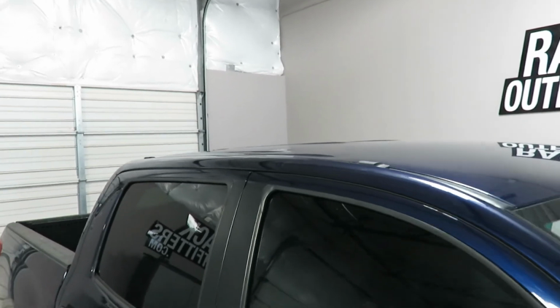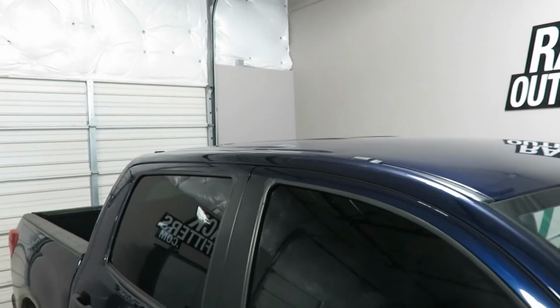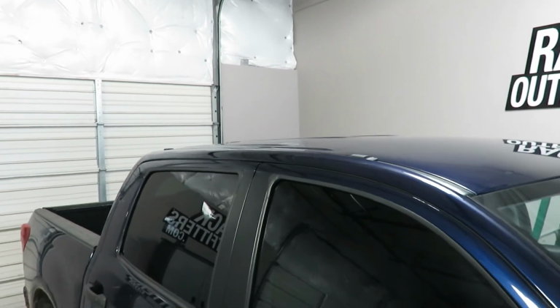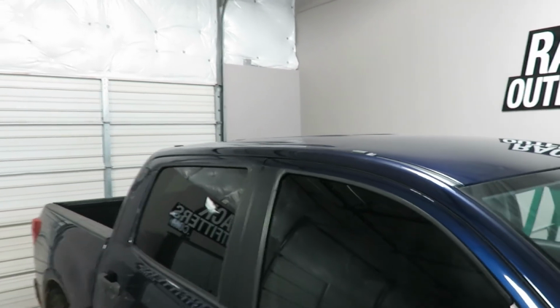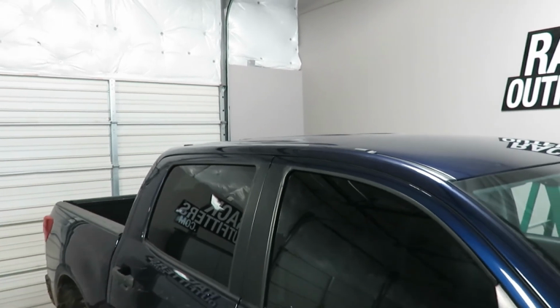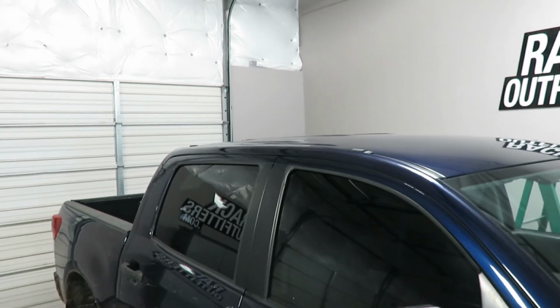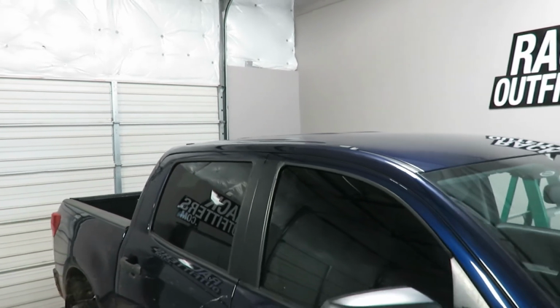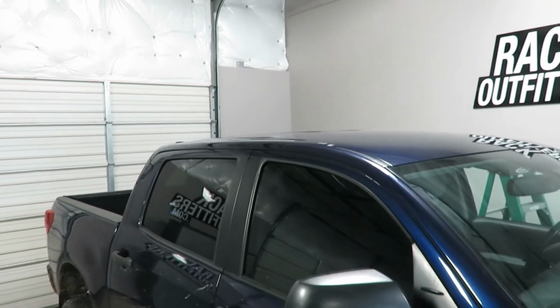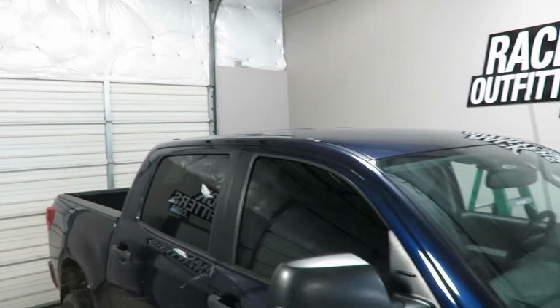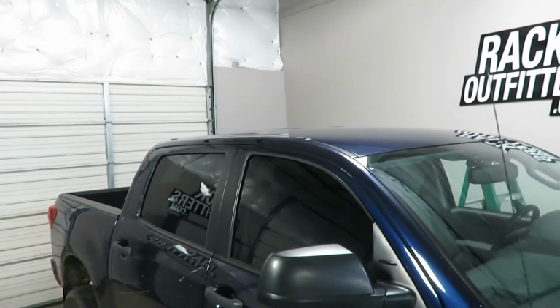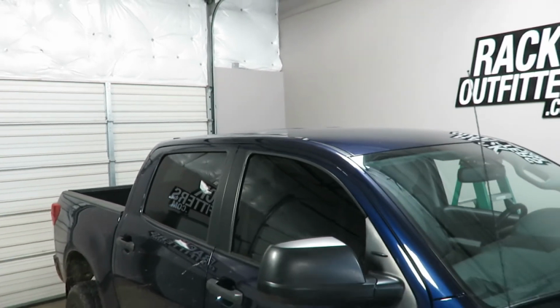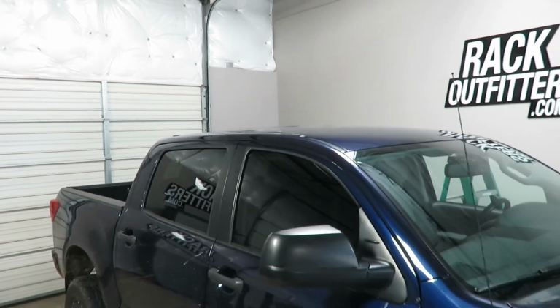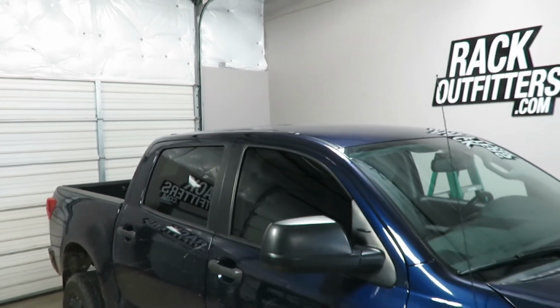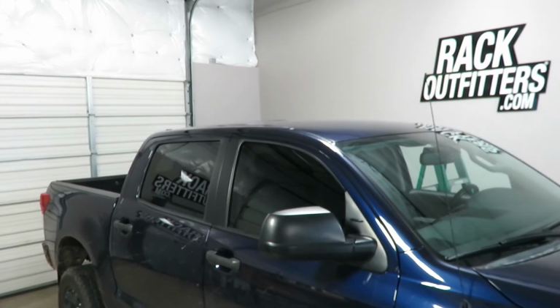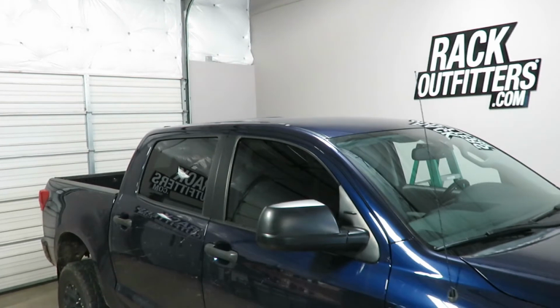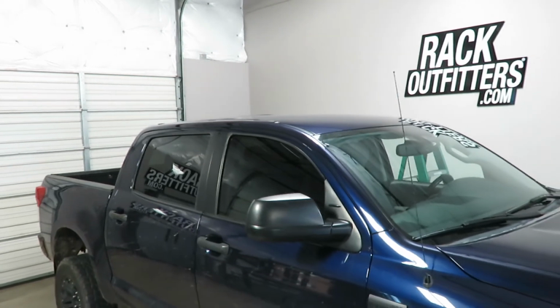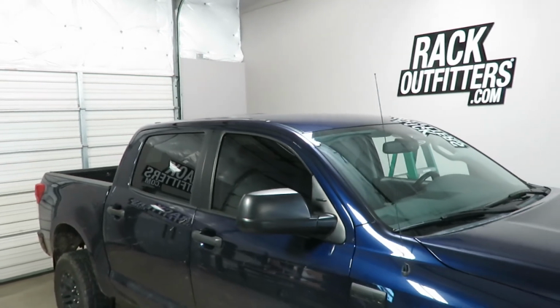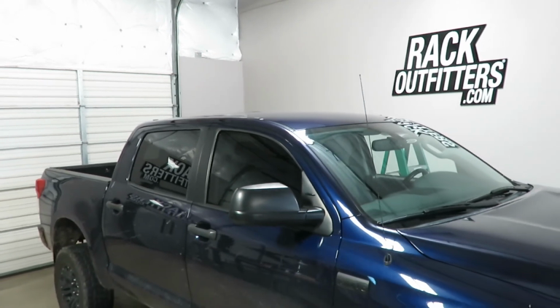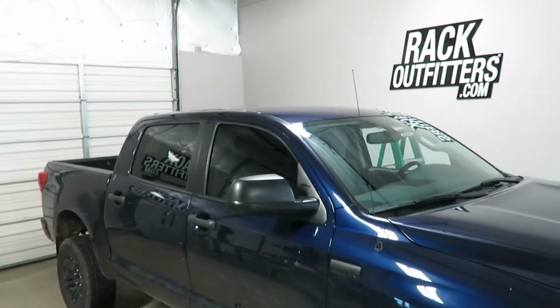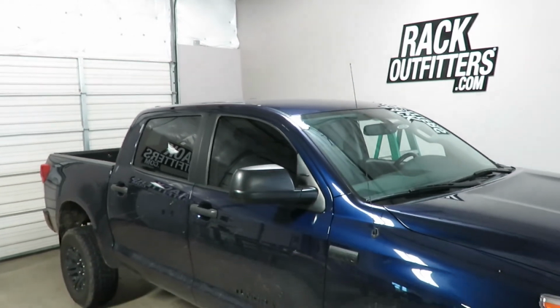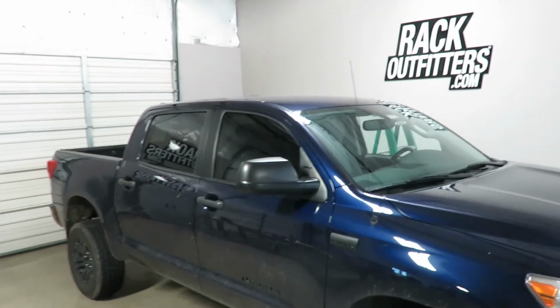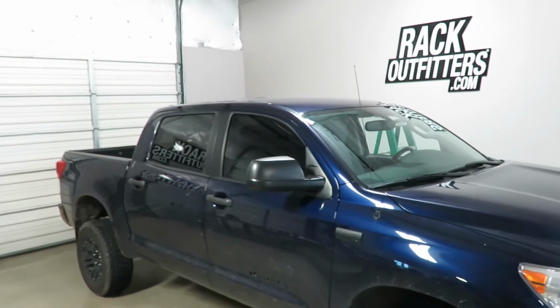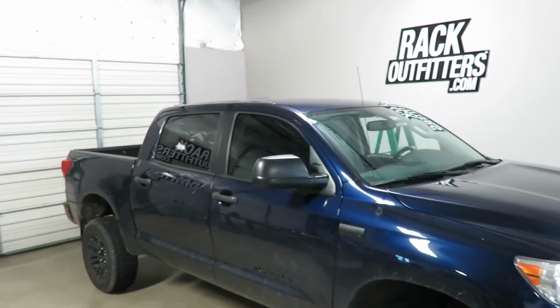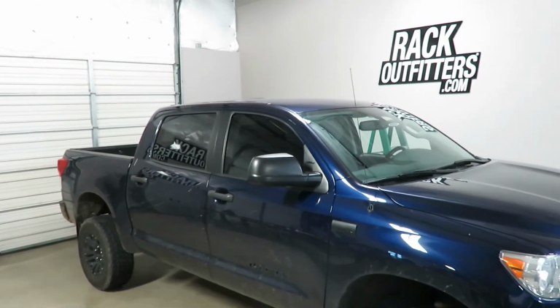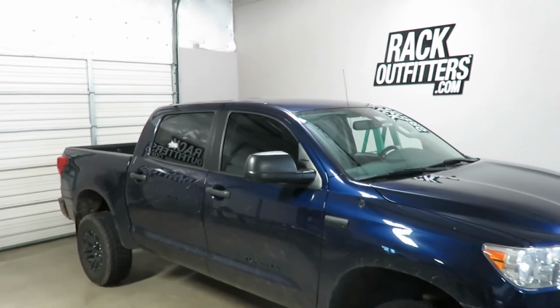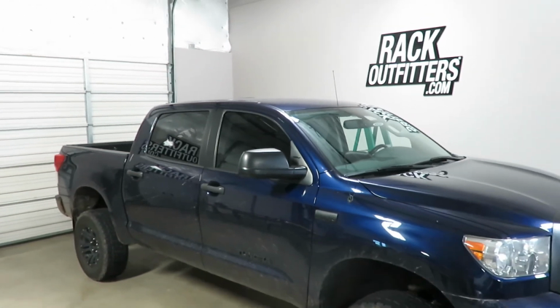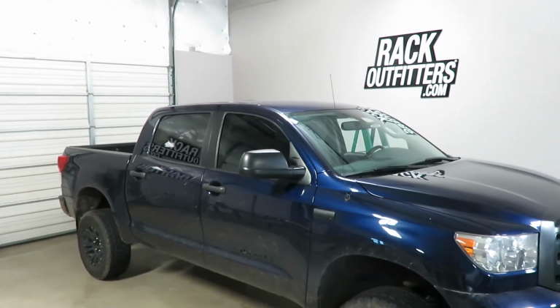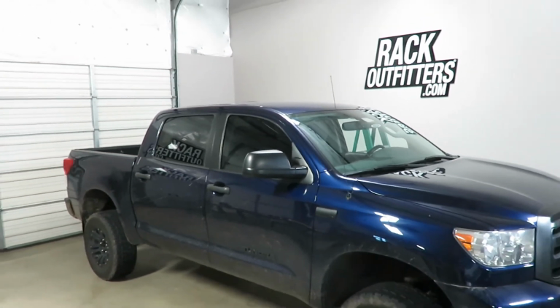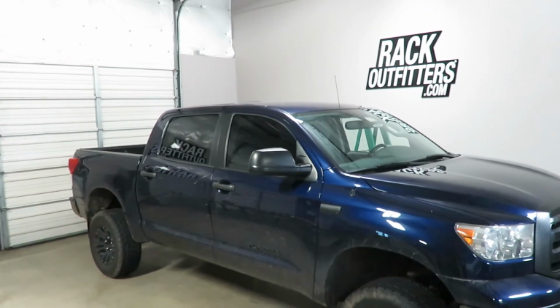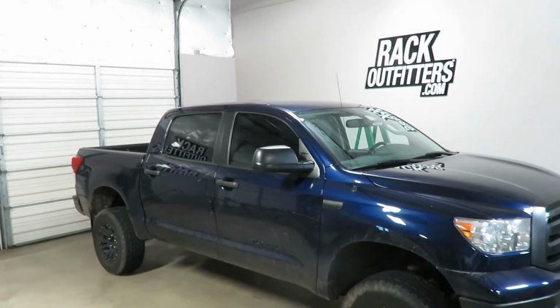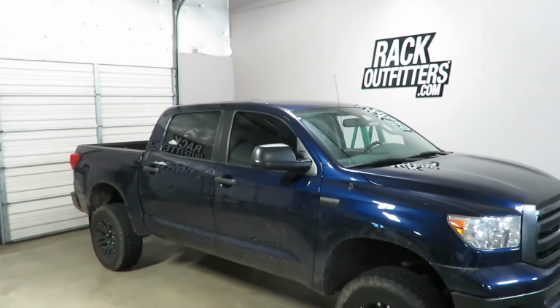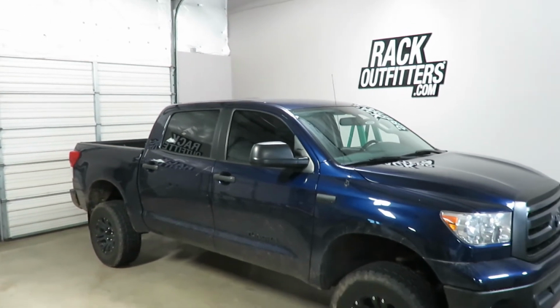This product and the full line of Rhino Rack products are available at rackoutfitters.com. Please visit our website for complete details, pricing, and our promotions.